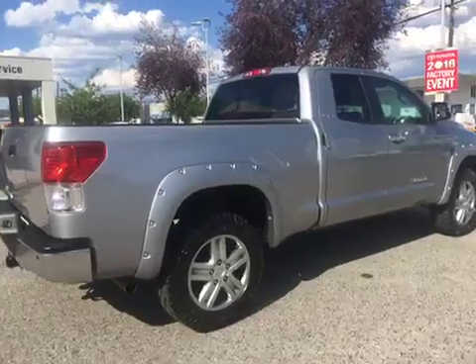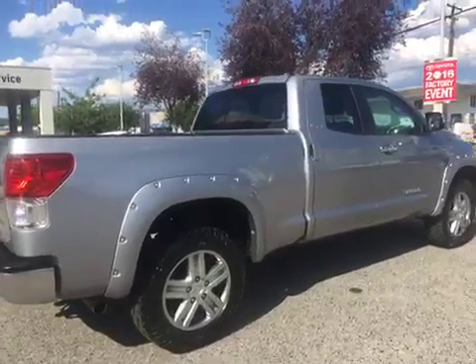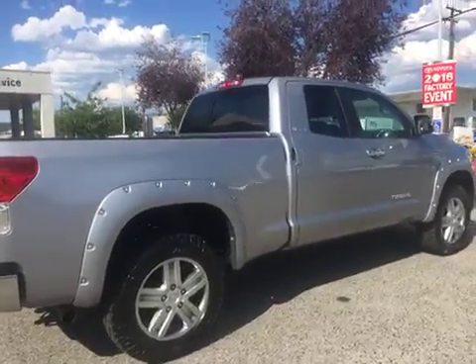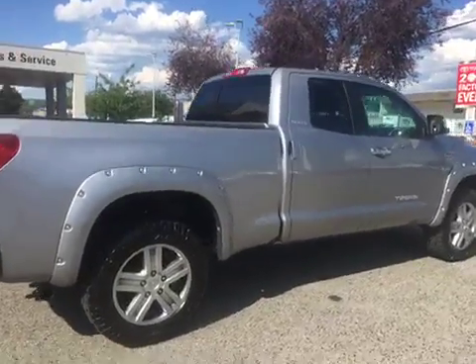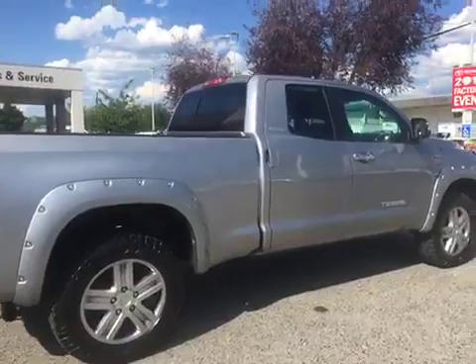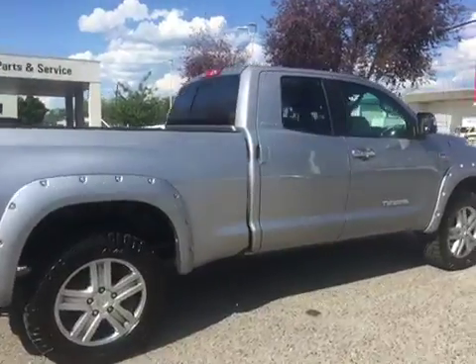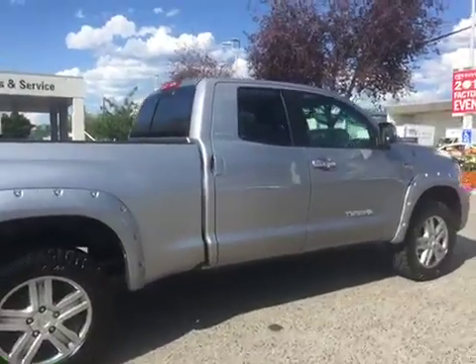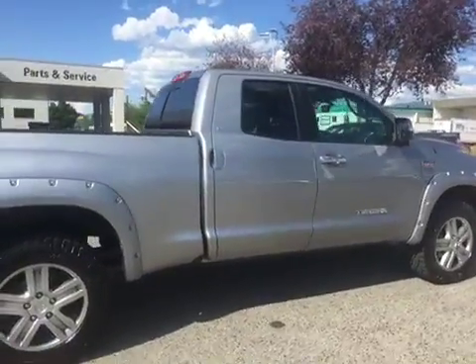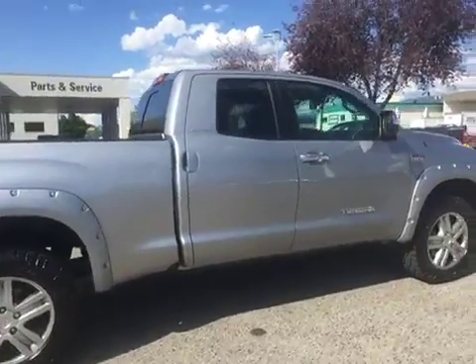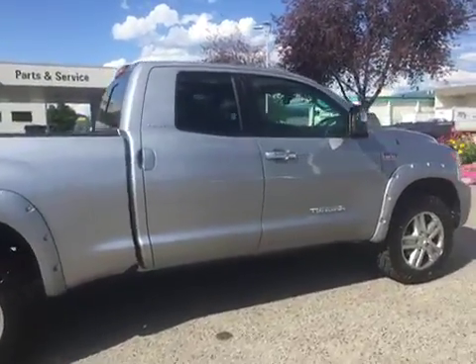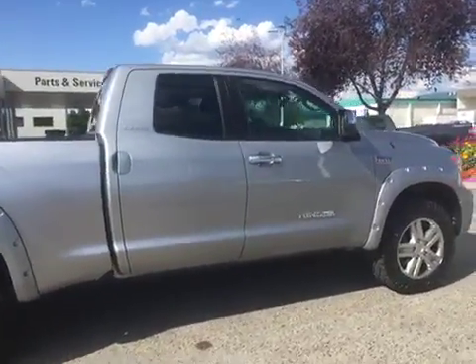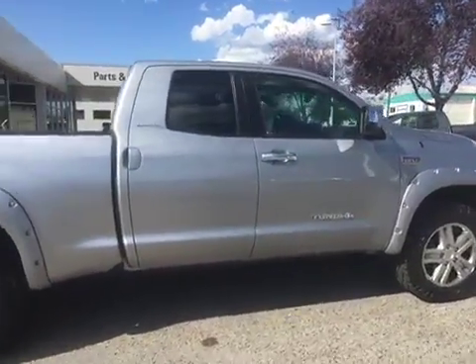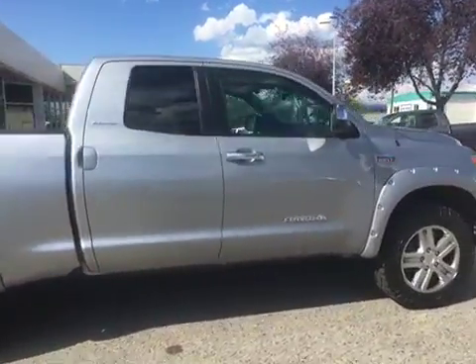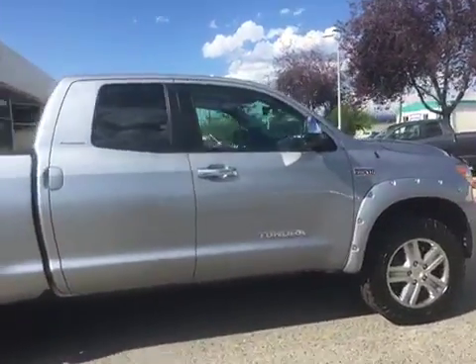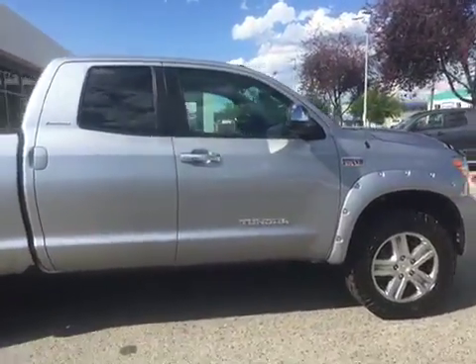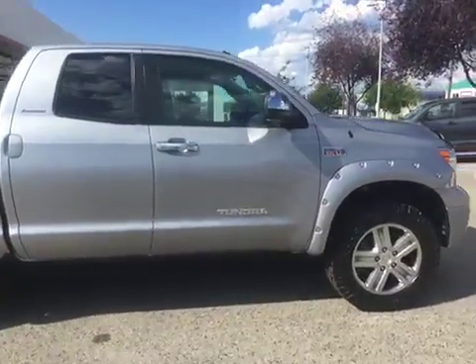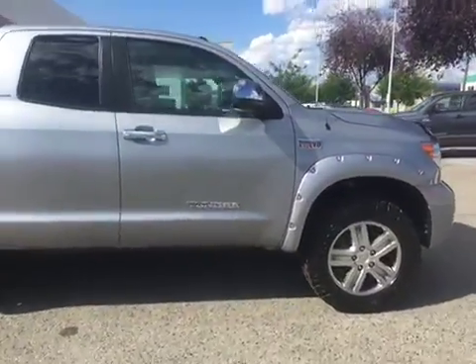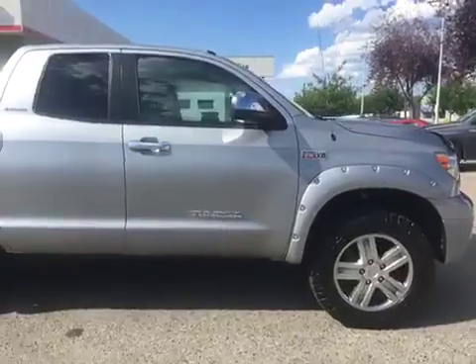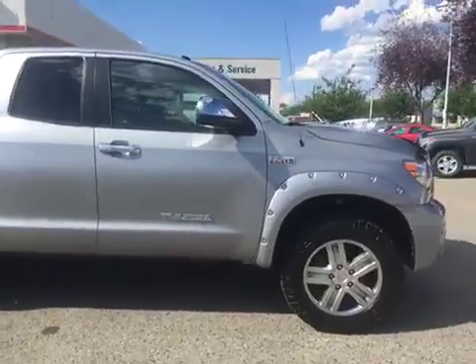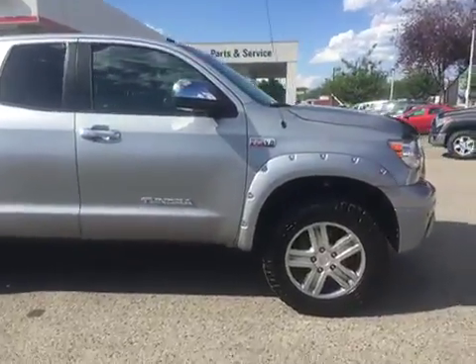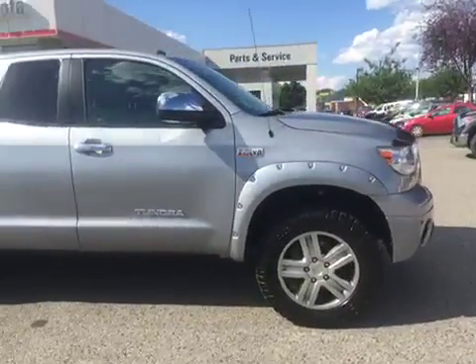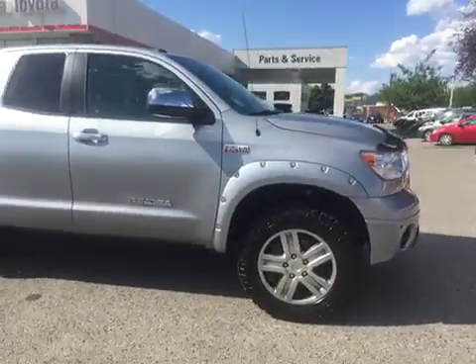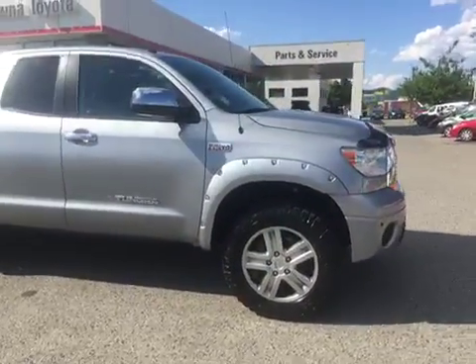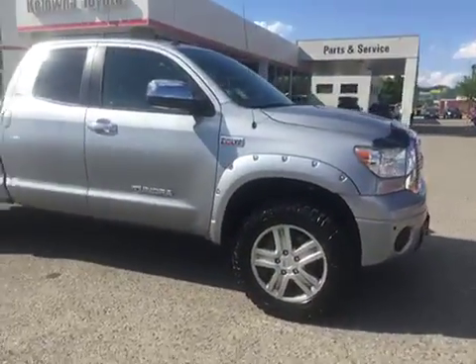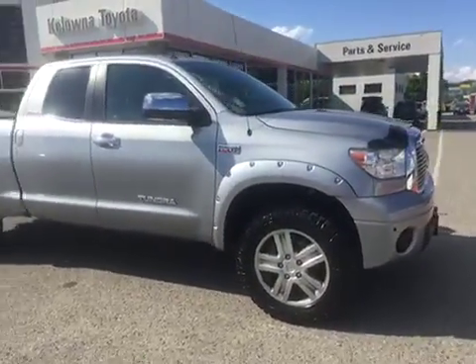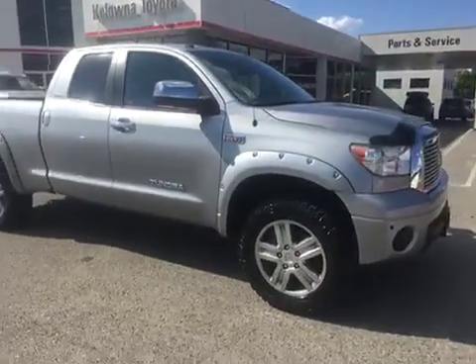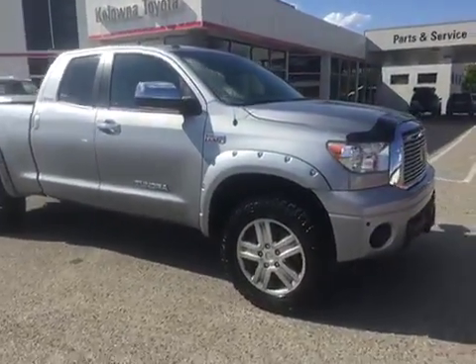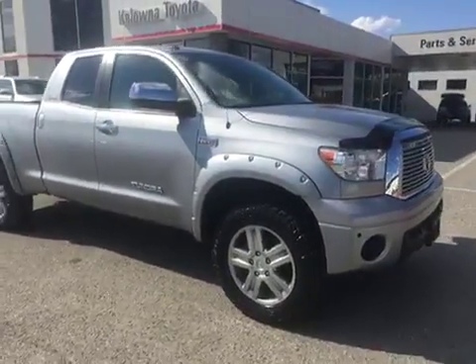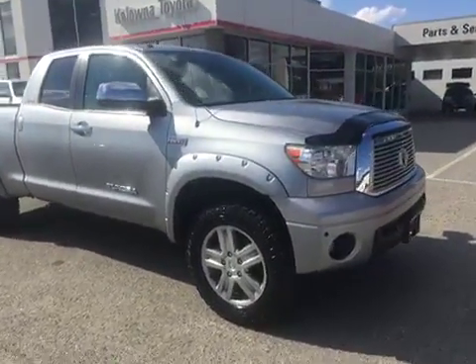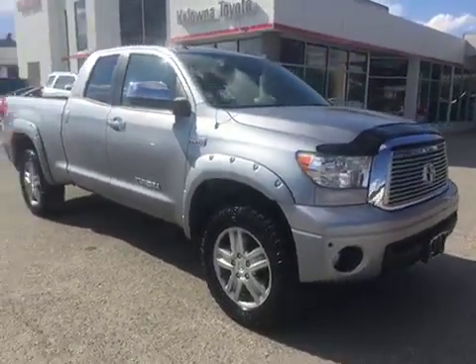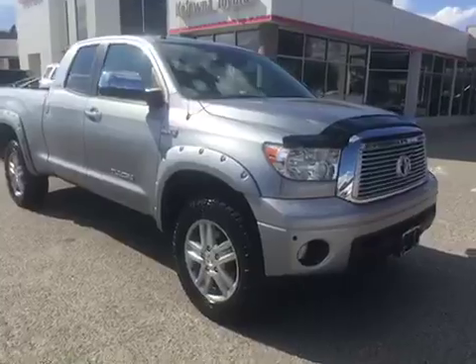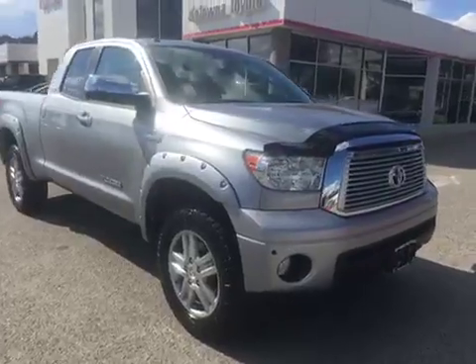Just to do one more little tour of the exterior of this truck — you'll notice it's in great condition. And if you do have any questions, our phone number again is 250-491-2475.